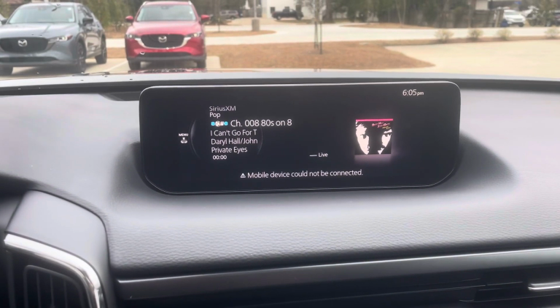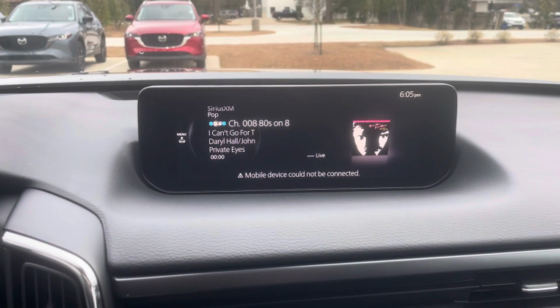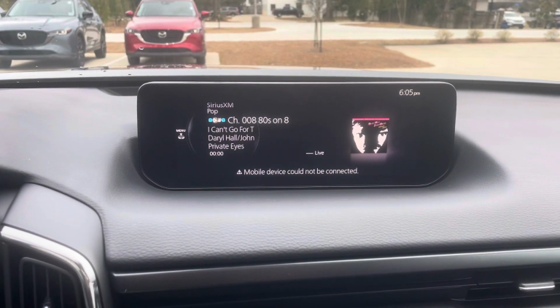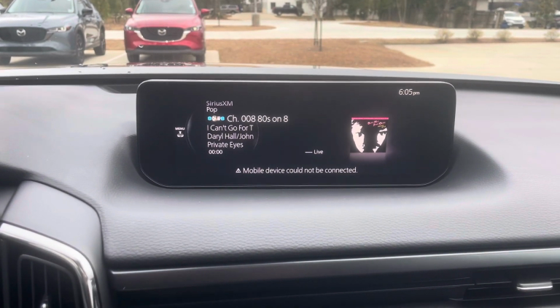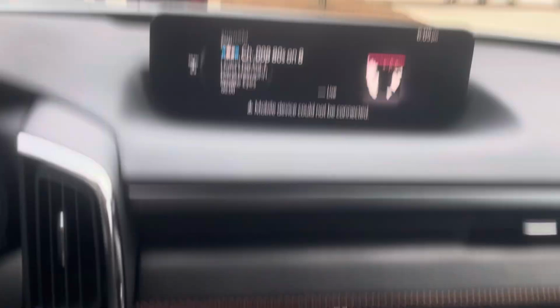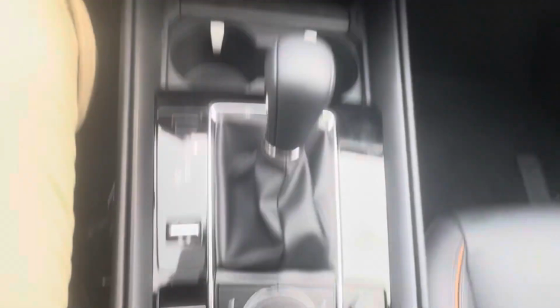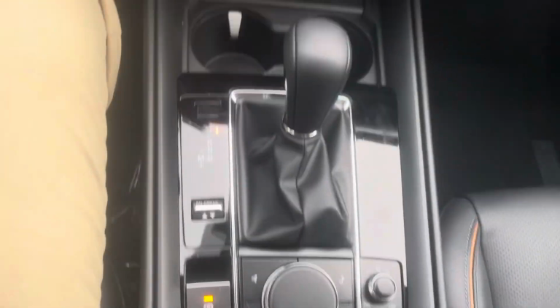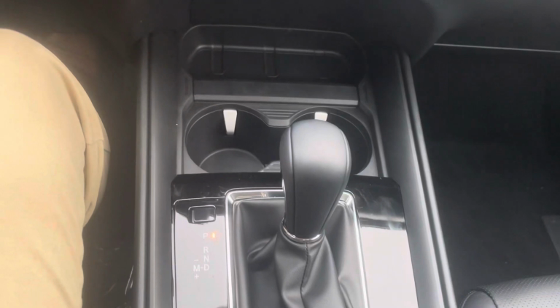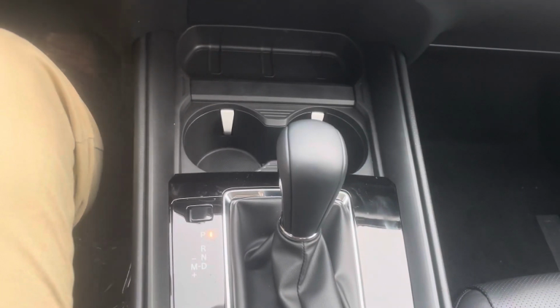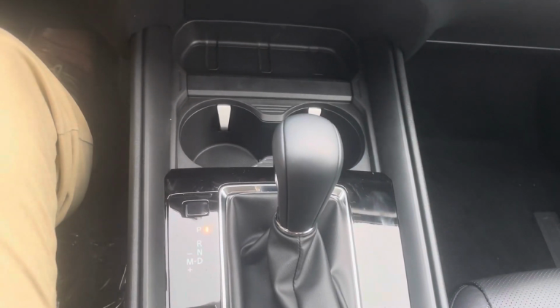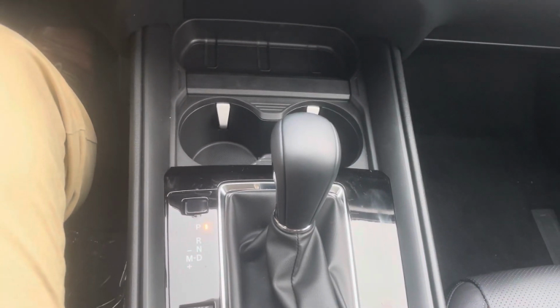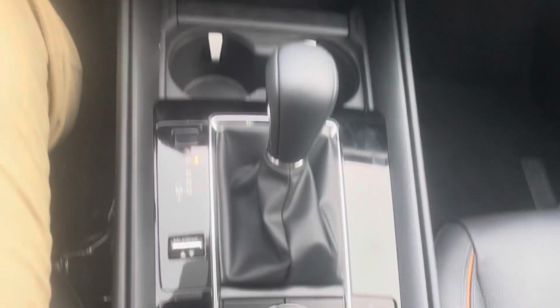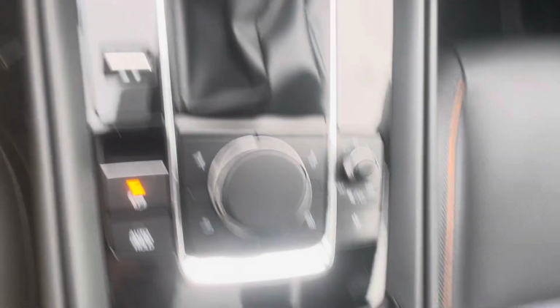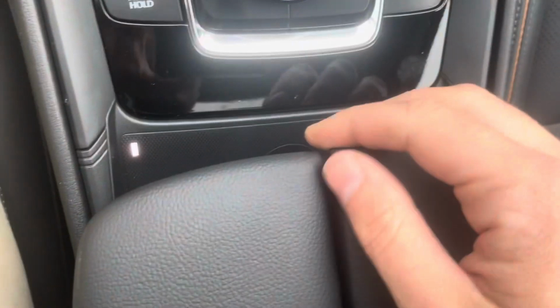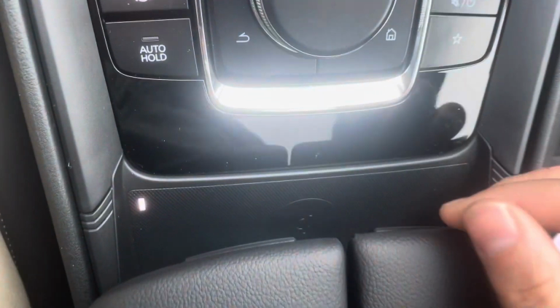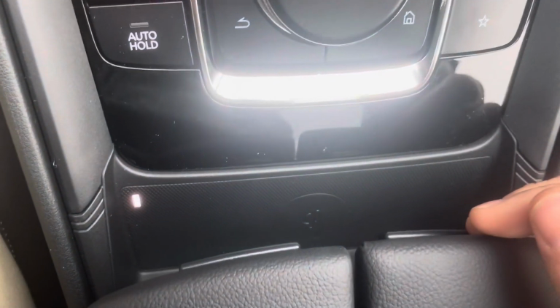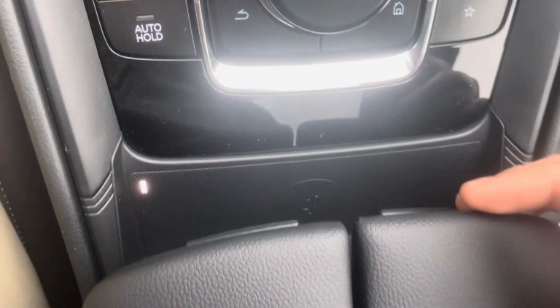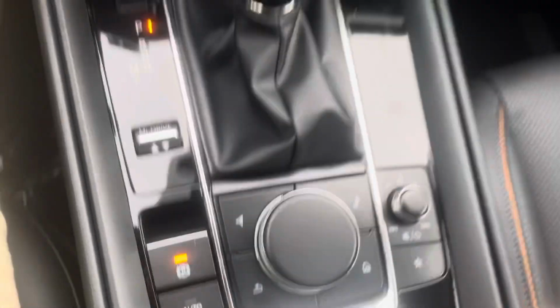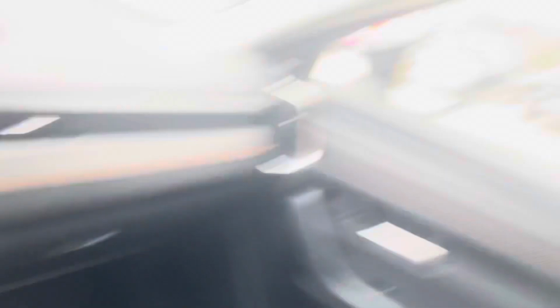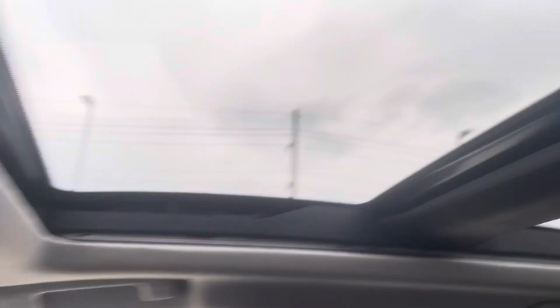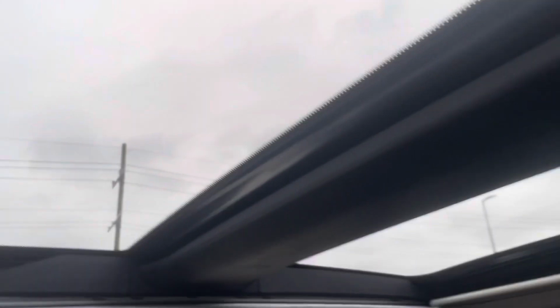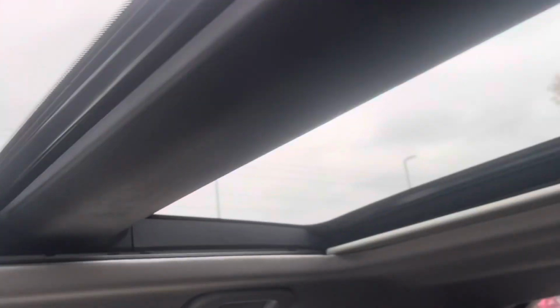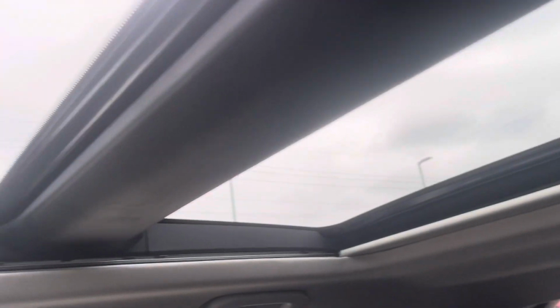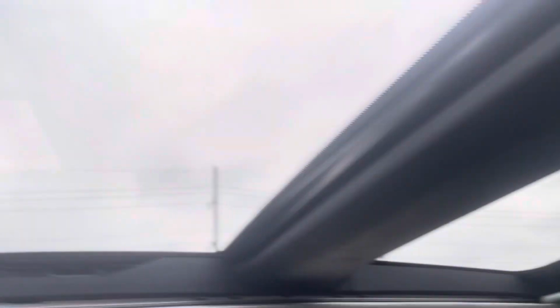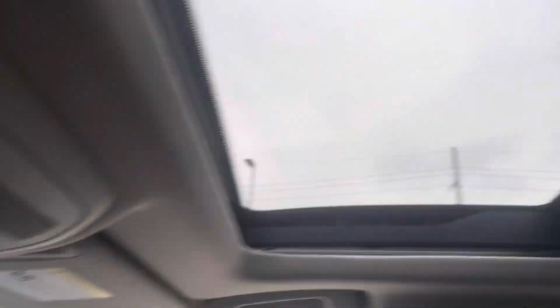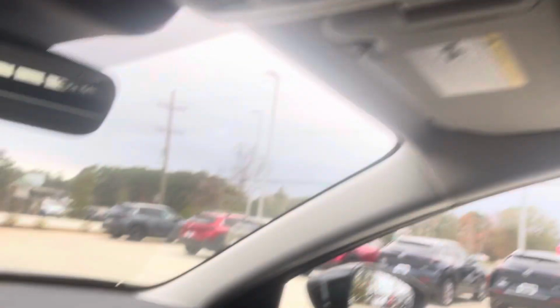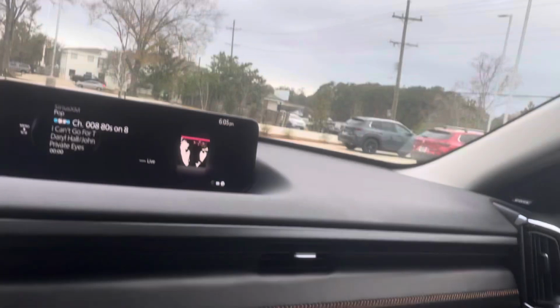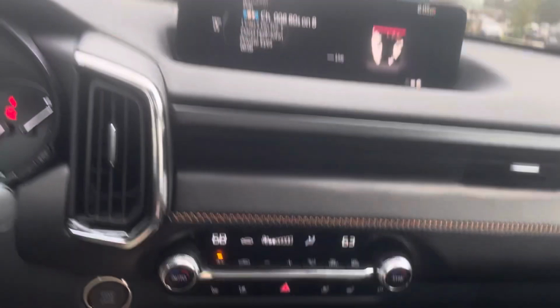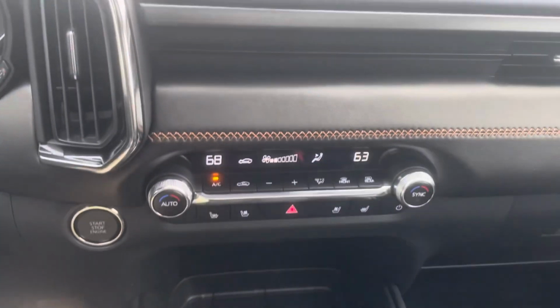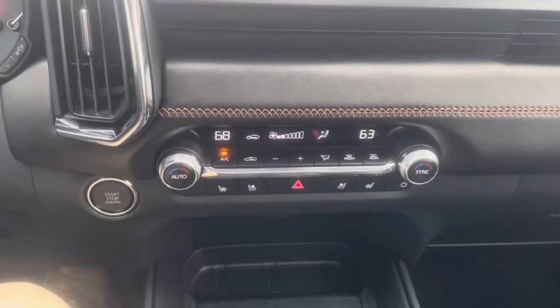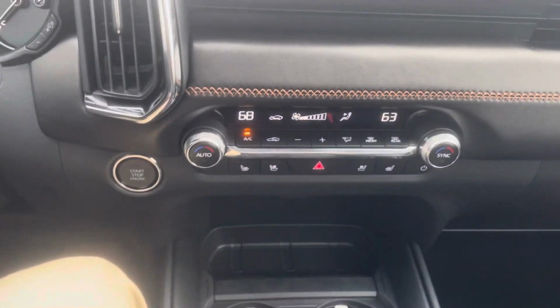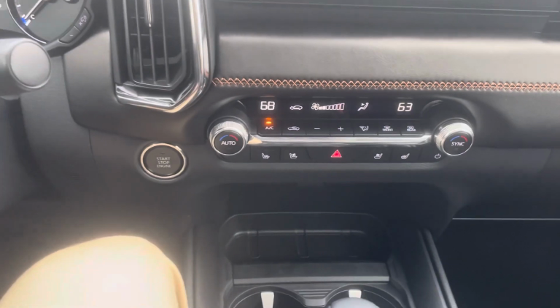This is your climate control. This screen does your Apple CarPlay and maps, or Android Auto if you have an Android. This is your cup holders, there's a little phone port right there, and you do have a wireless phone charger in here. In the Premium Plus you also get the really big sunroof.